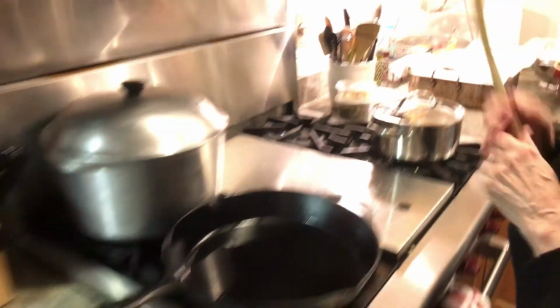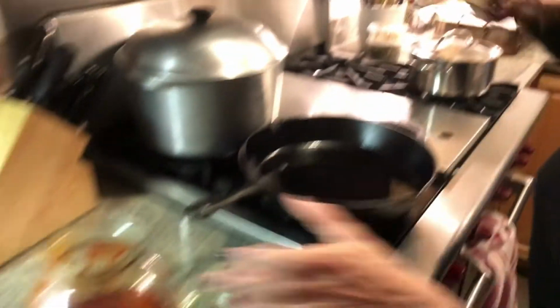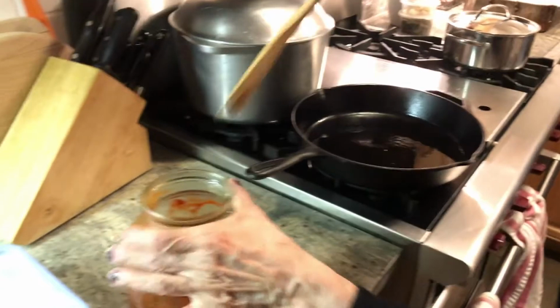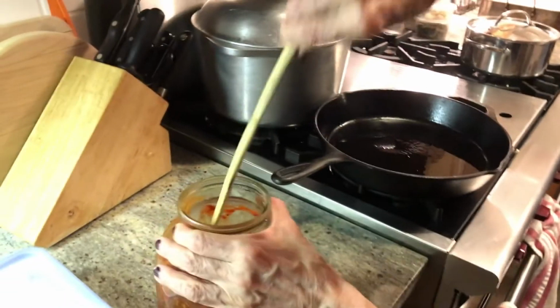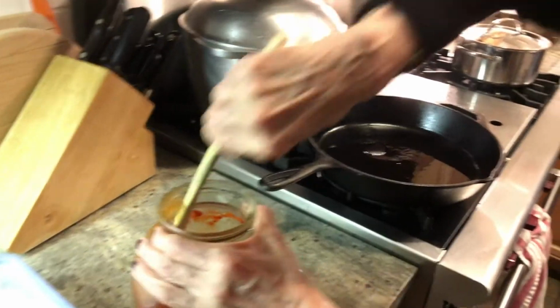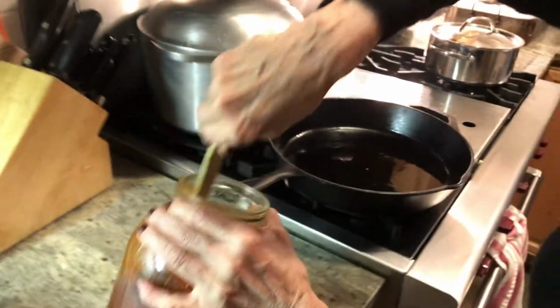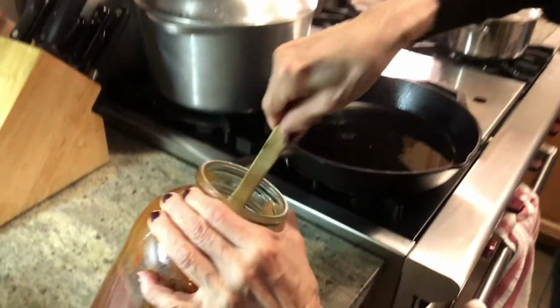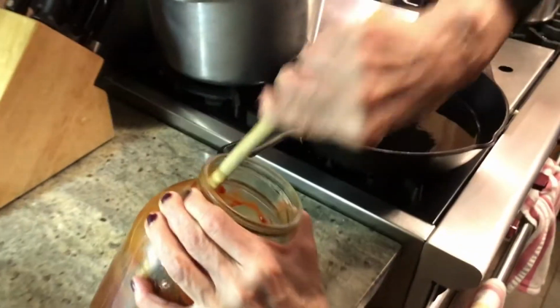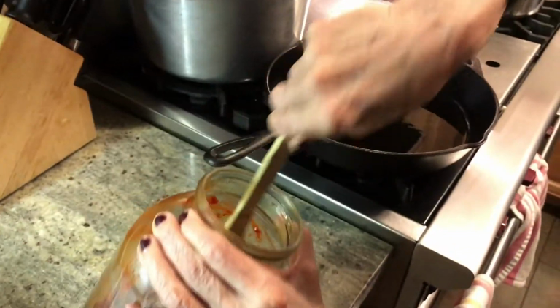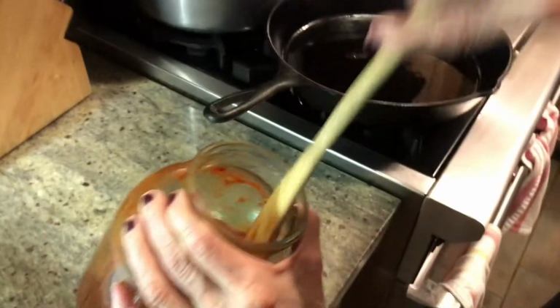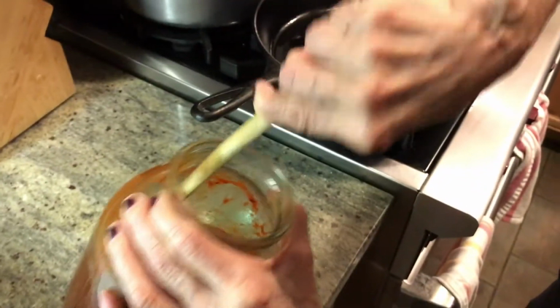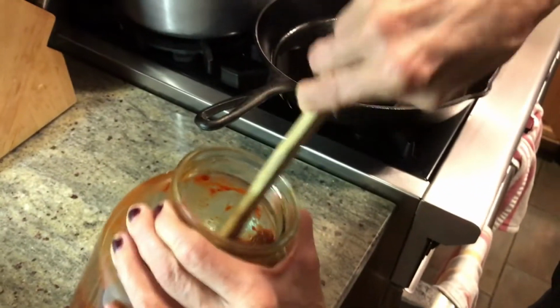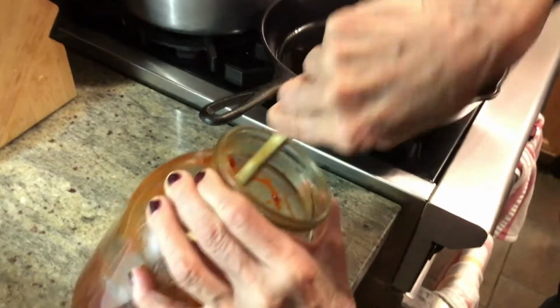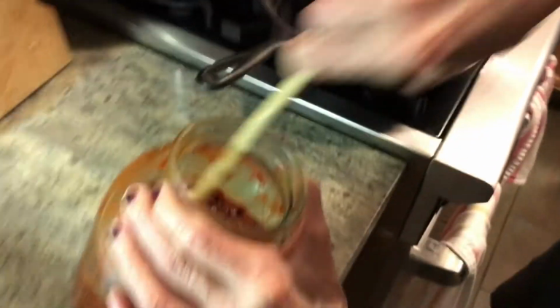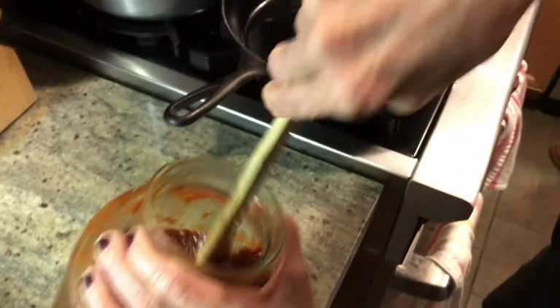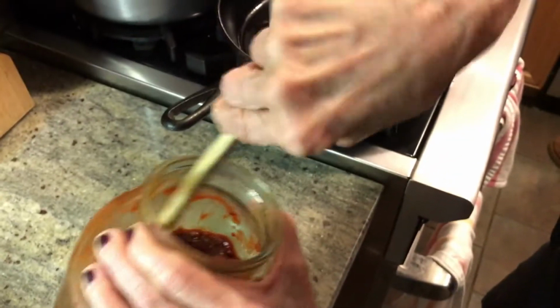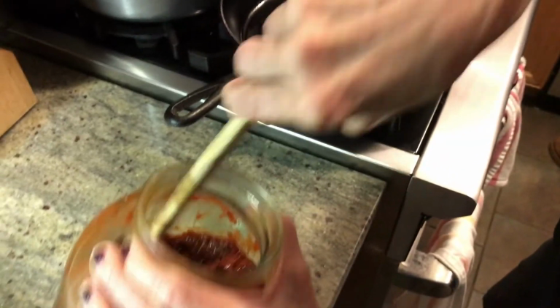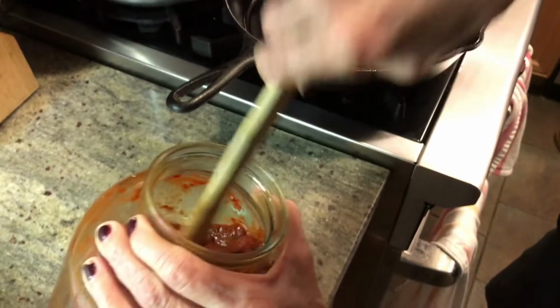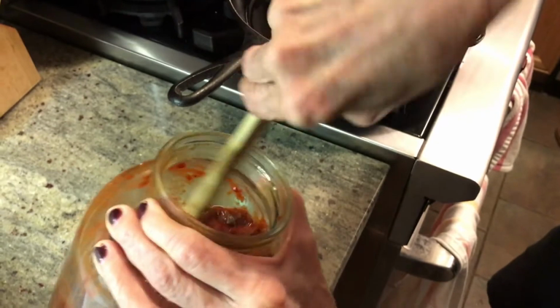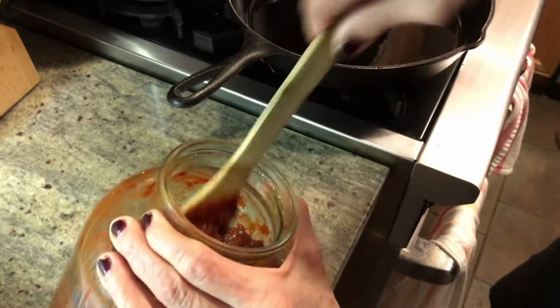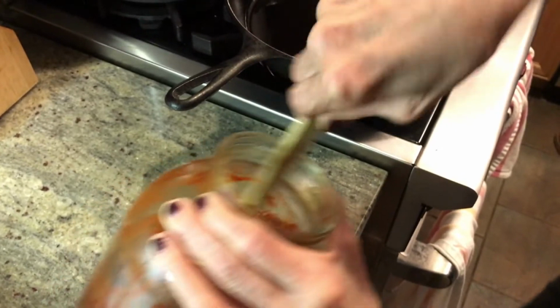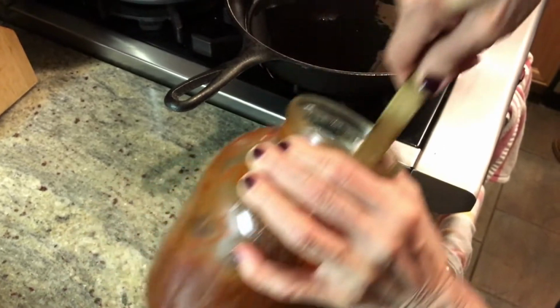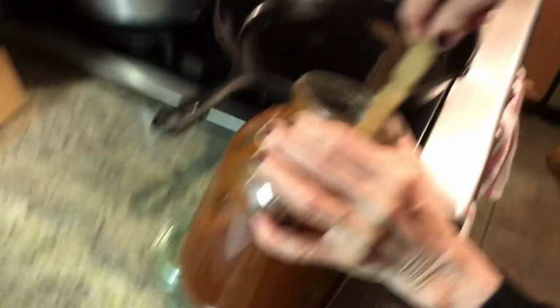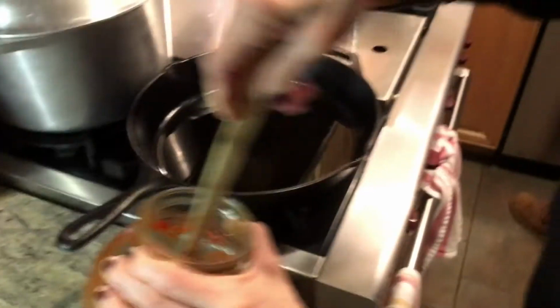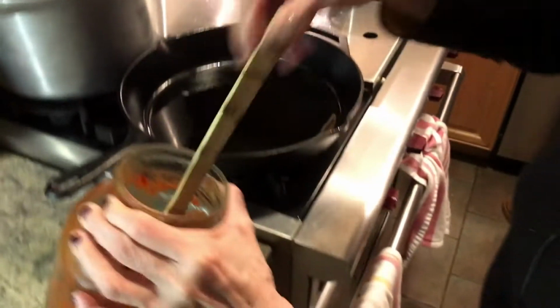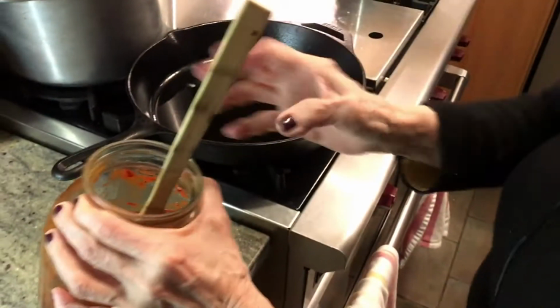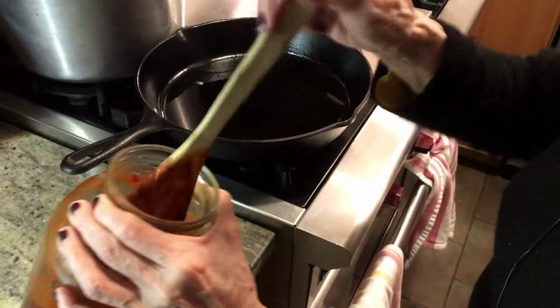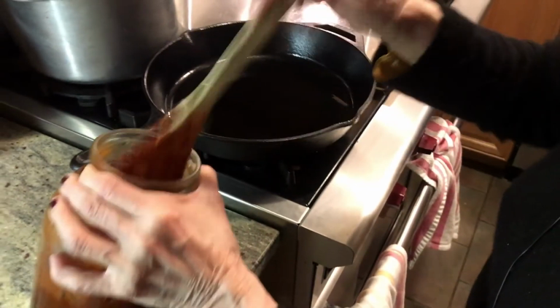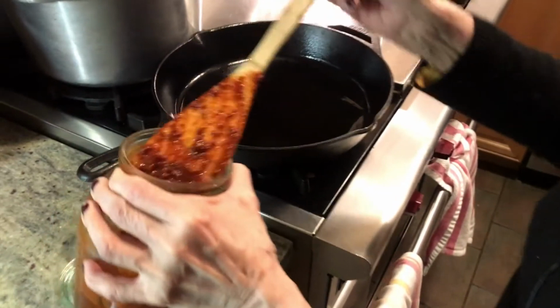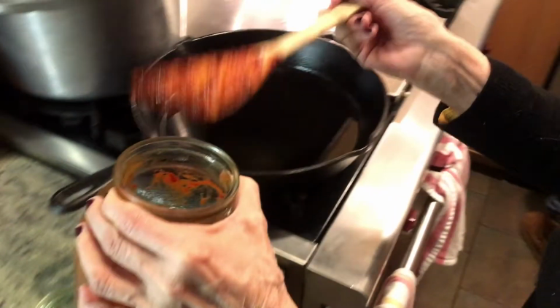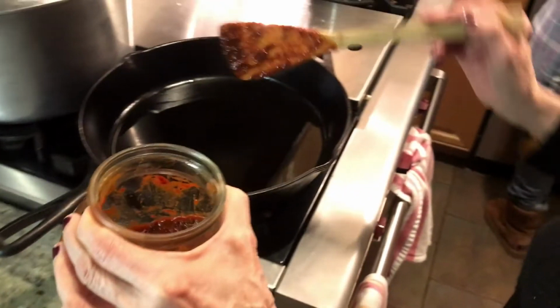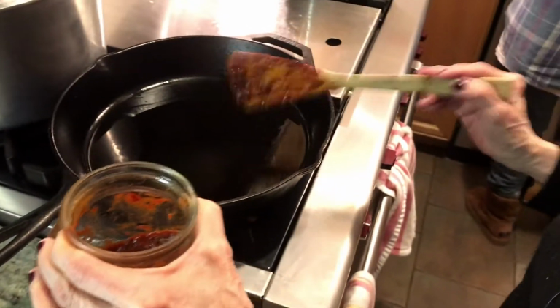Just bear with me. This is very thick because it's been sitting overnight. You can do it a day or two in advance, and it's better if you do it that way because then it gets thicker.